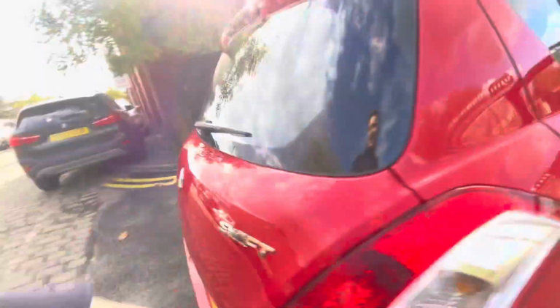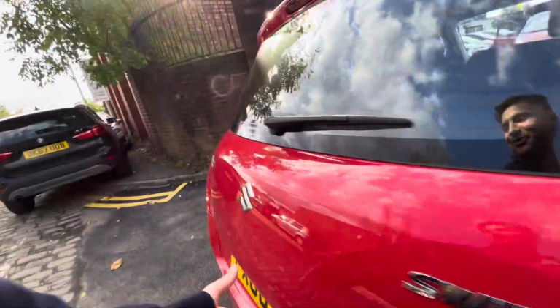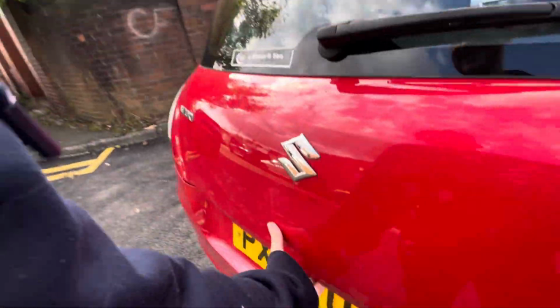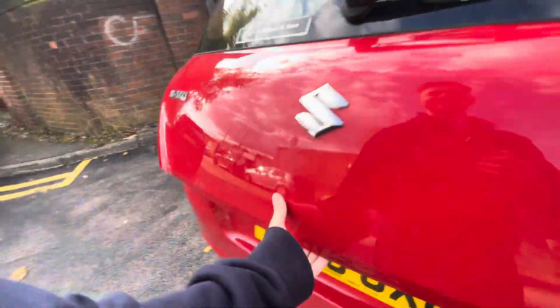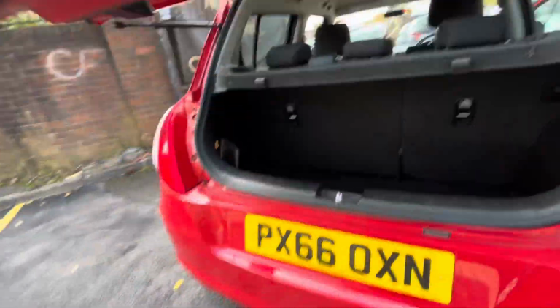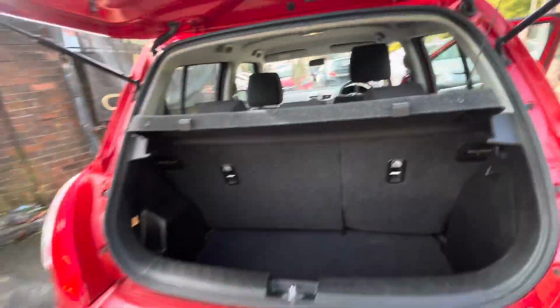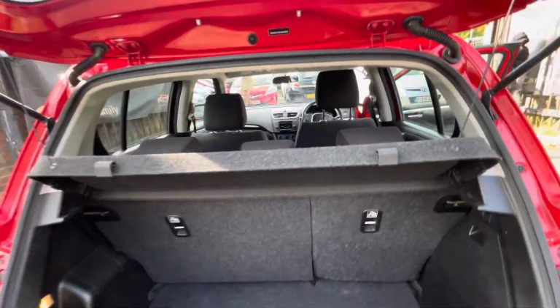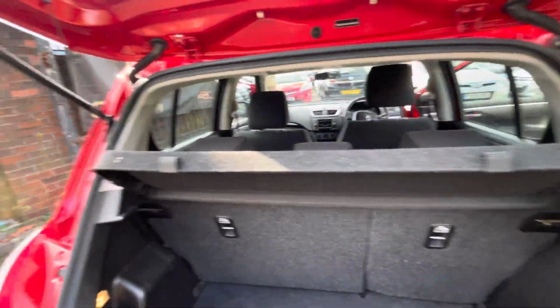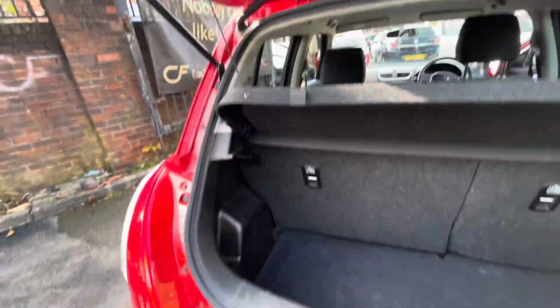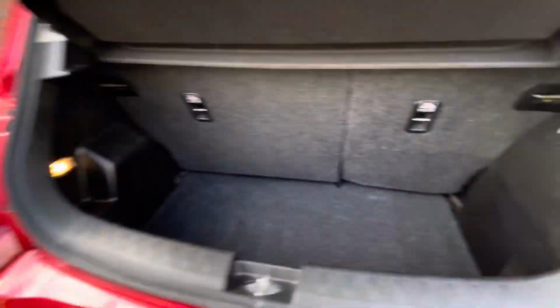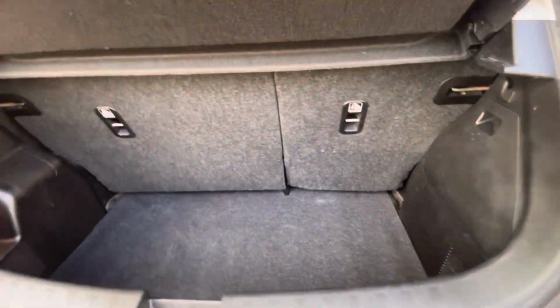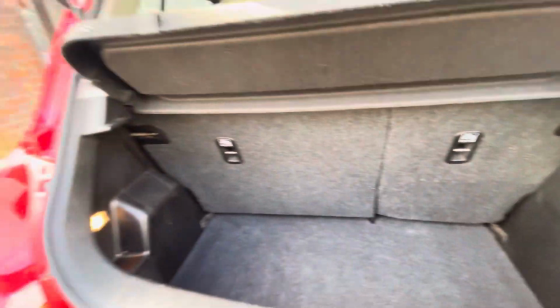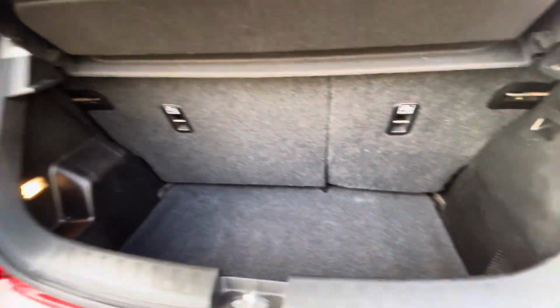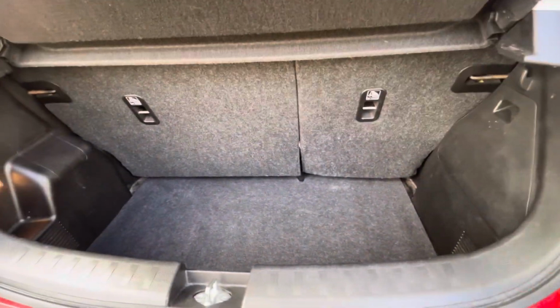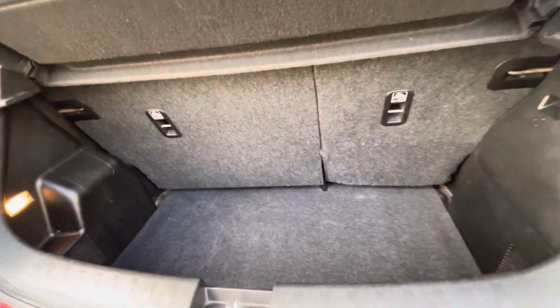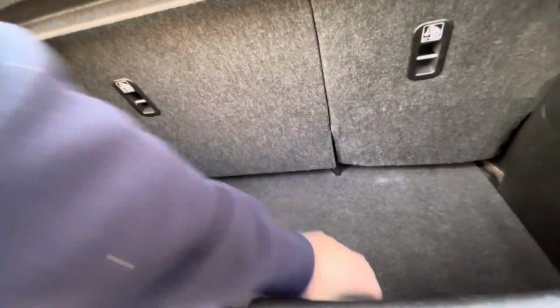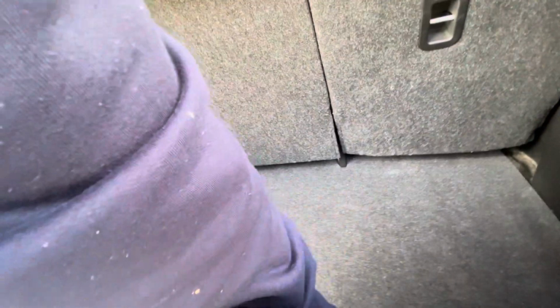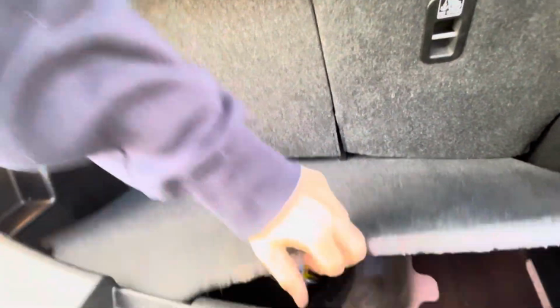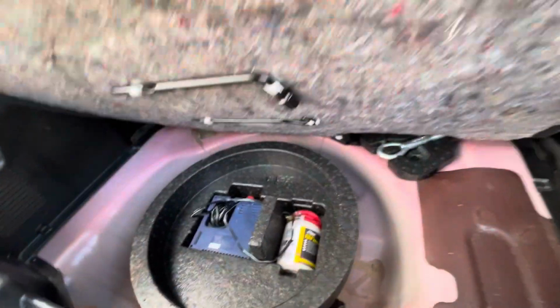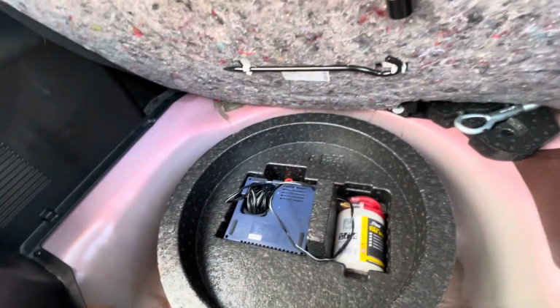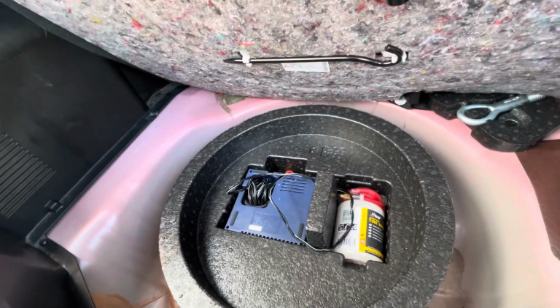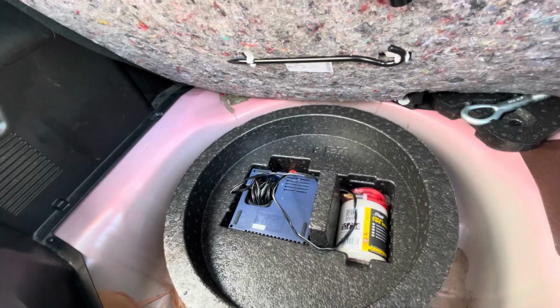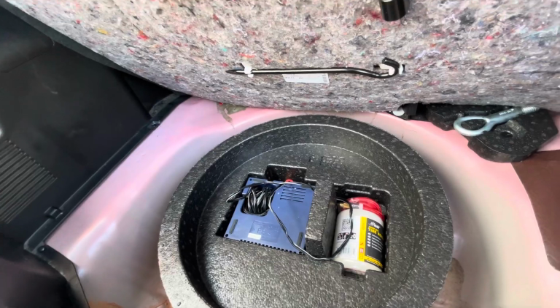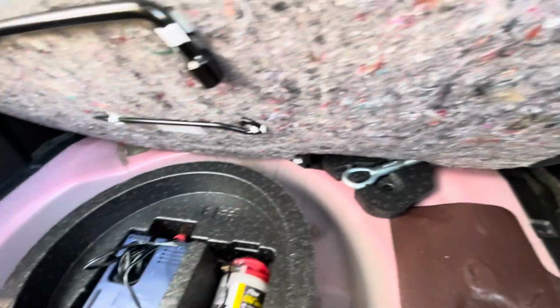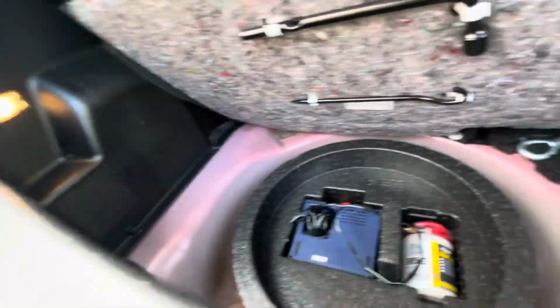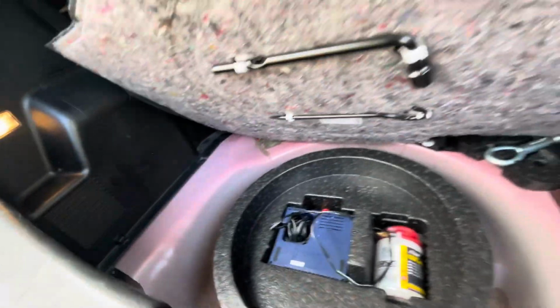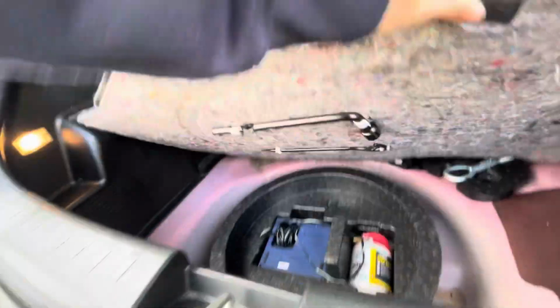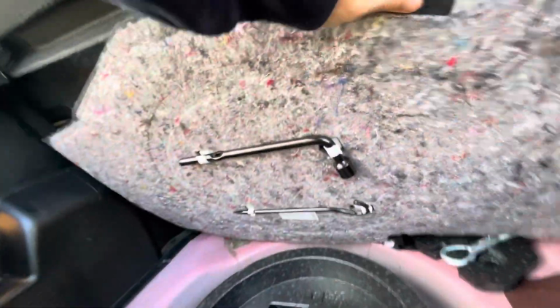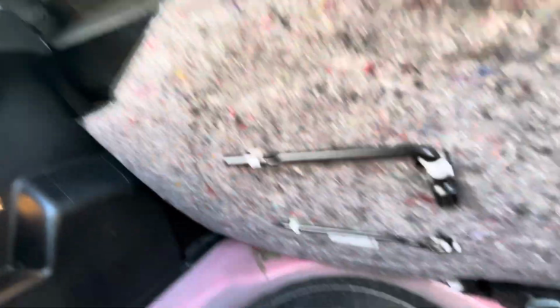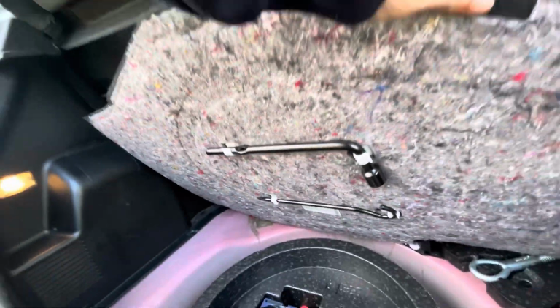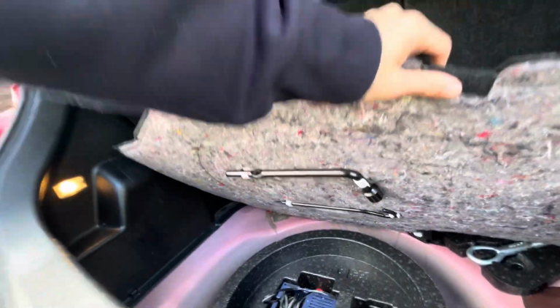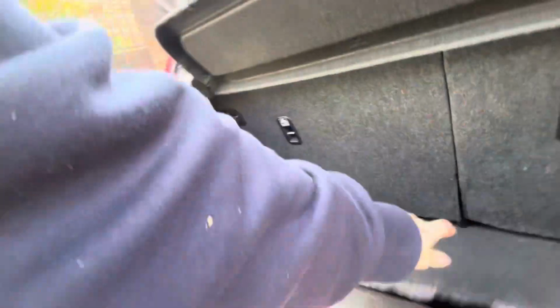And I'll just show you the boot. Parcel shelf is in lovely condition. The seats do fold down if needs be, and you do have a slime kit and an inflator kit just there, as well as your tow bar and other tools that you need.